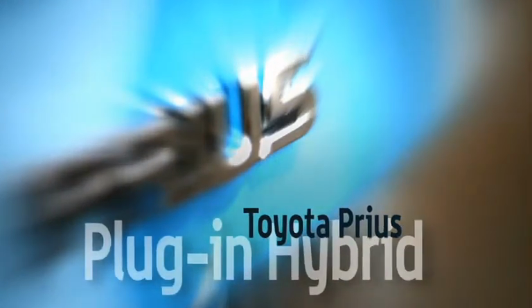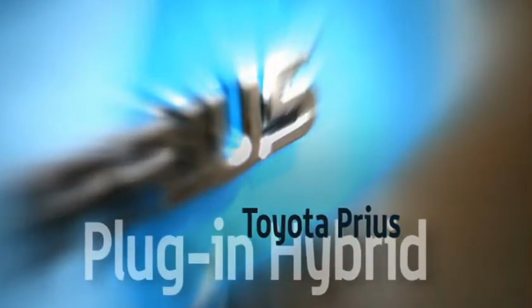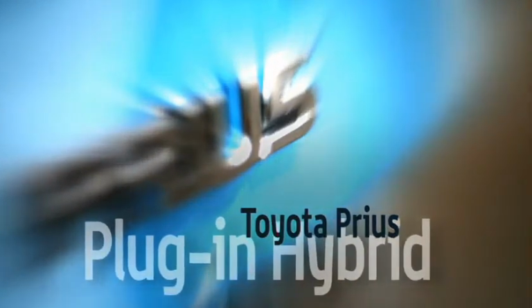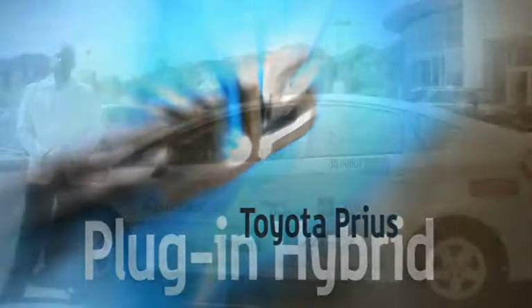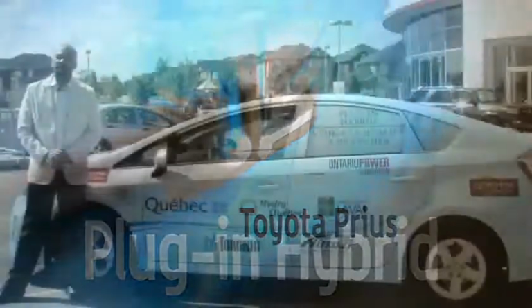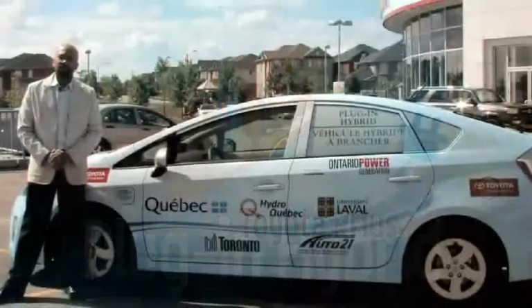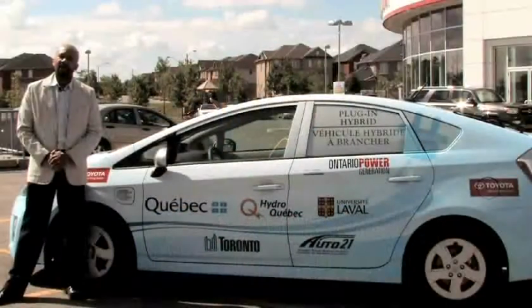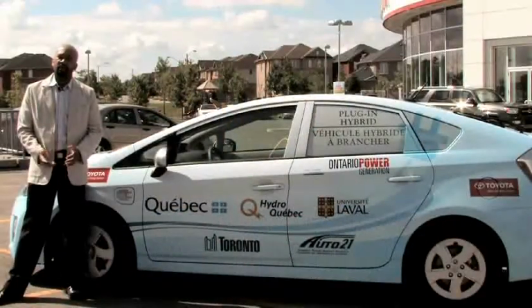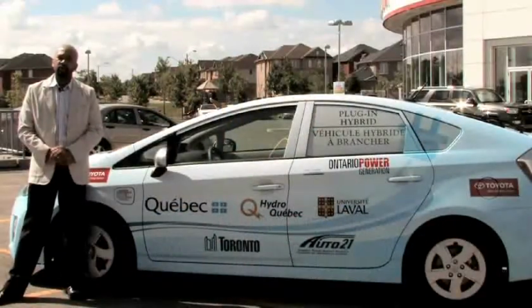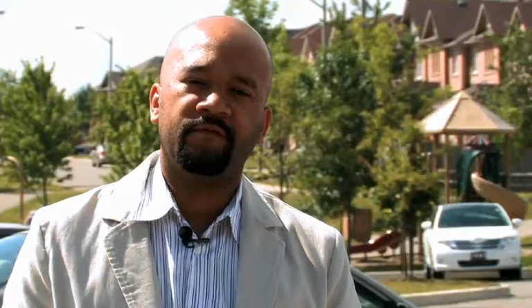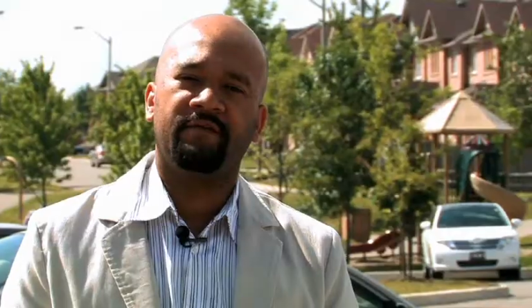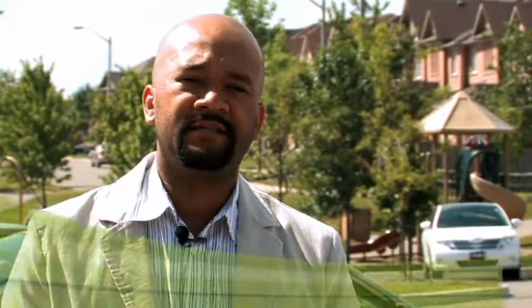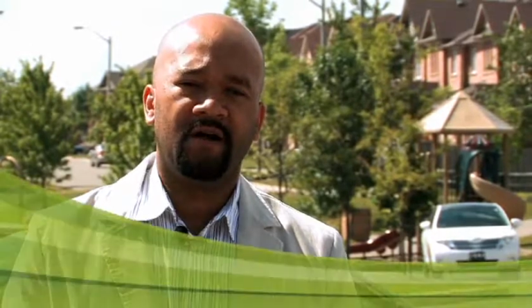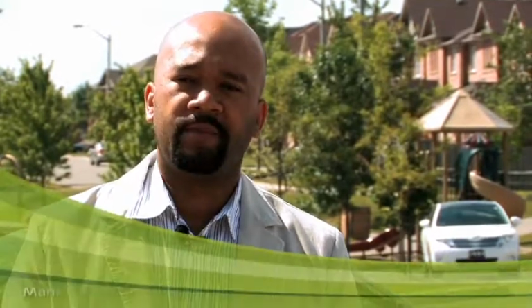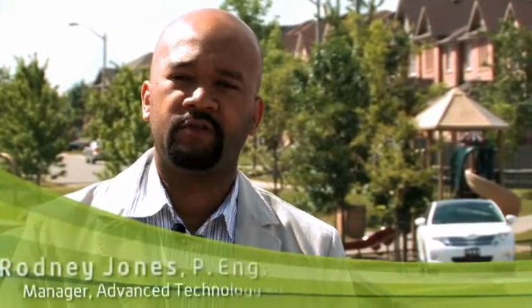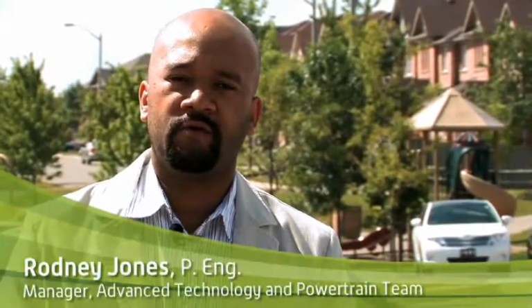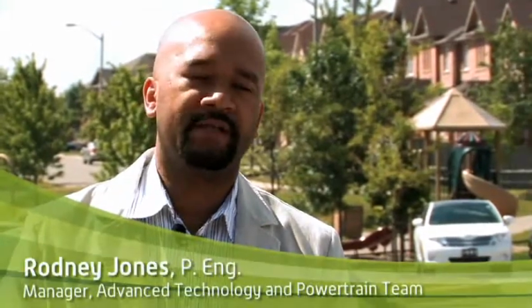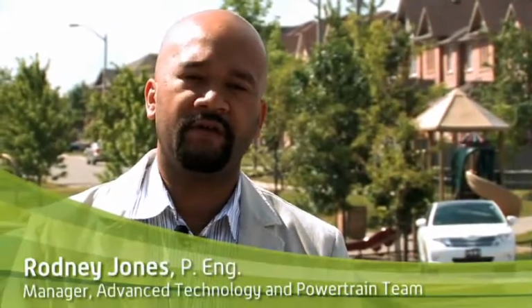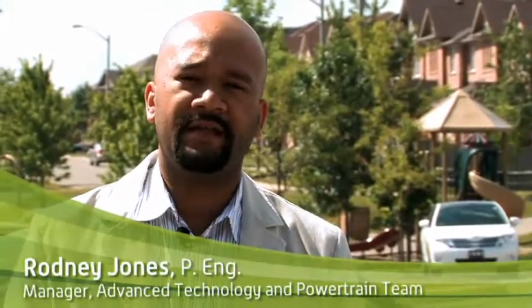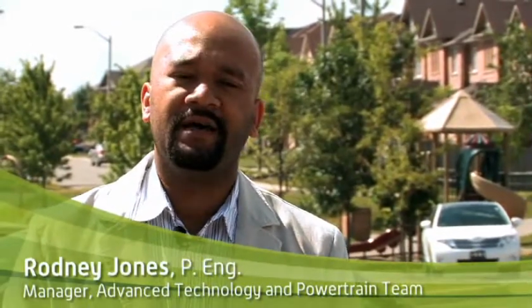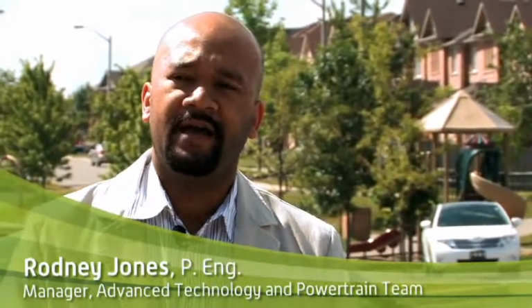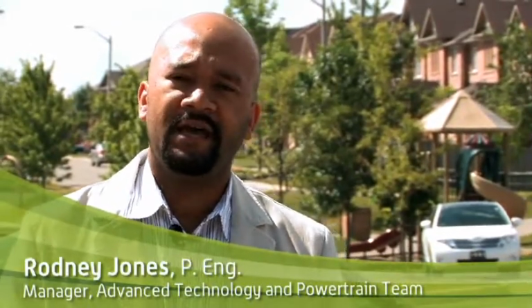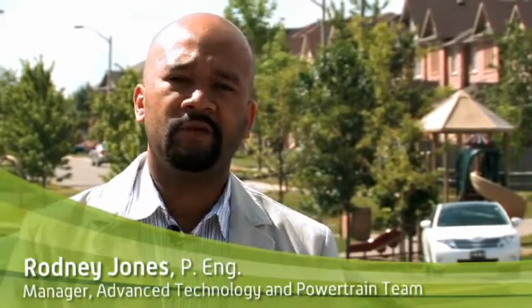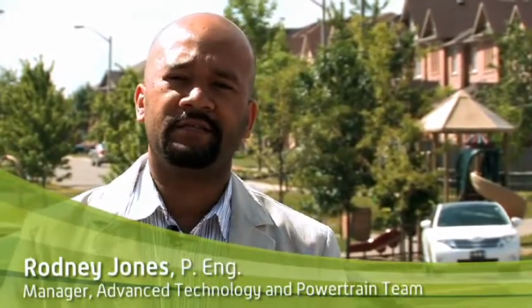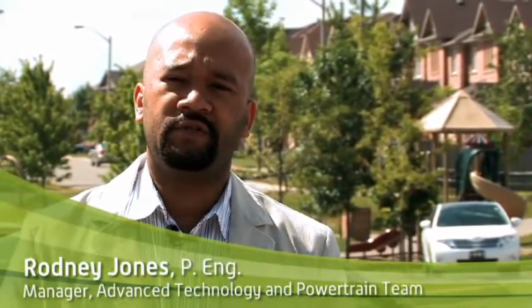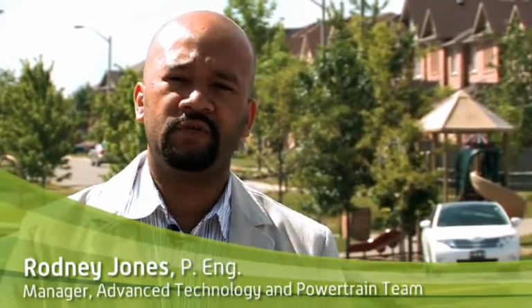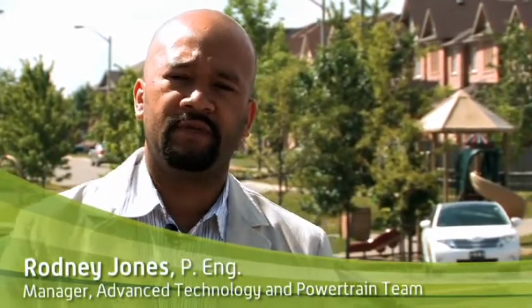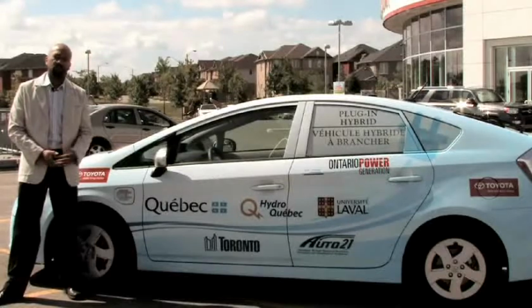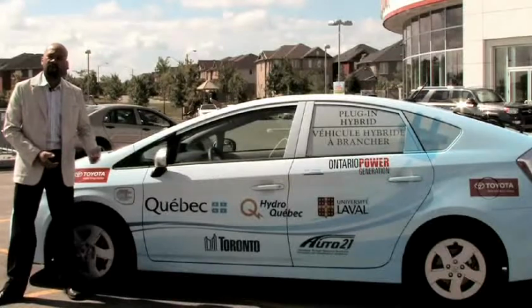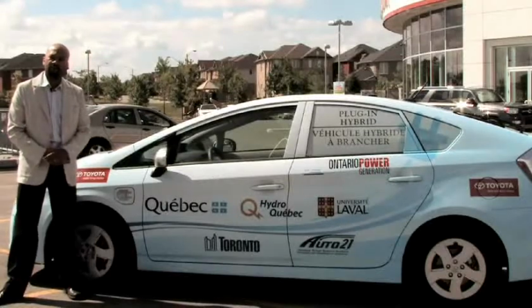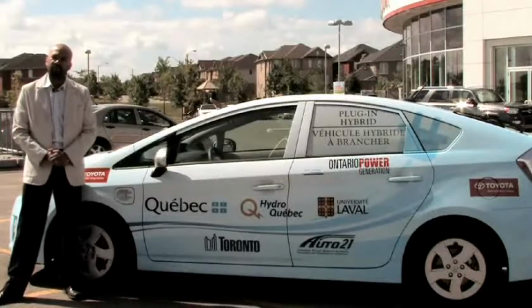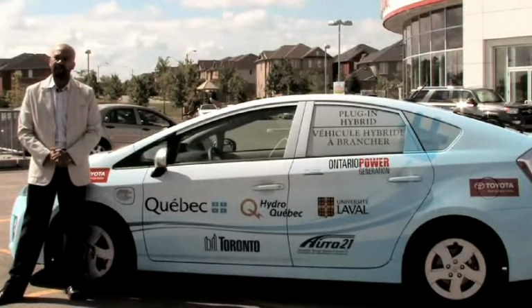Hello, my name is Rodney Jones. I am the manager for the Advanced Technology and Powertrain Group at Toyota Canada, and today I would like to introduce you to the new Toyota Prius plug-in.